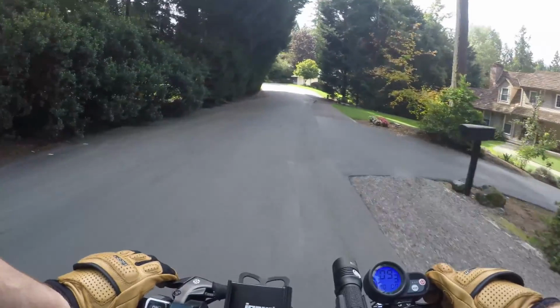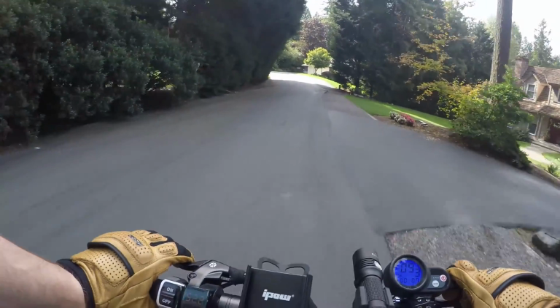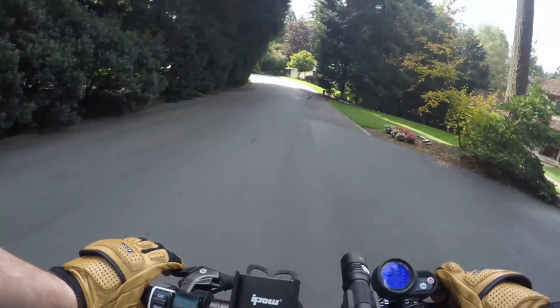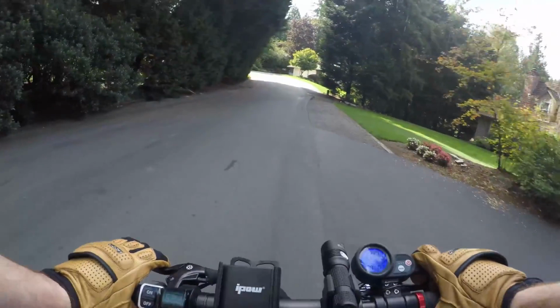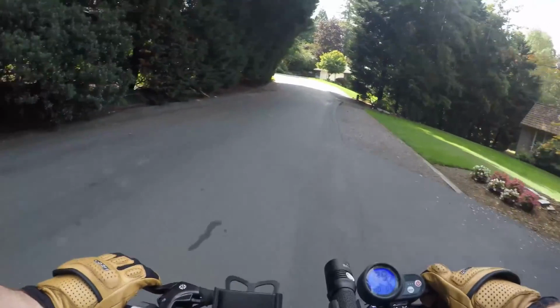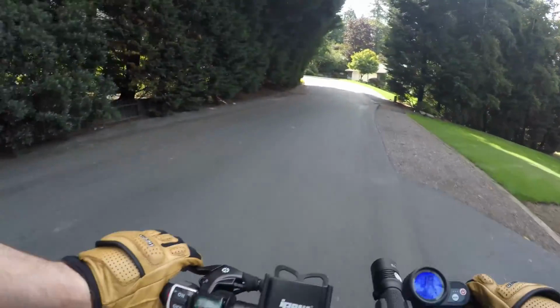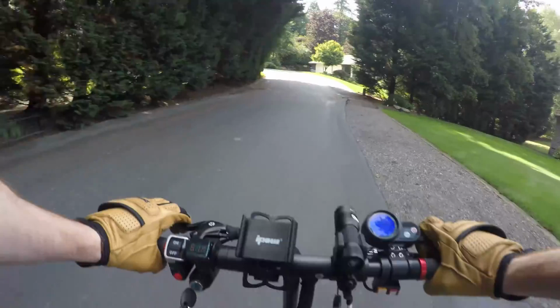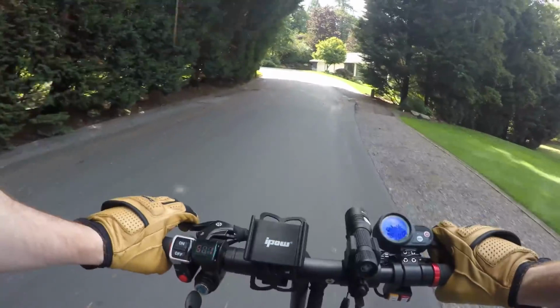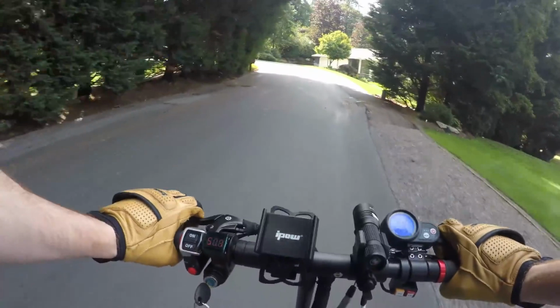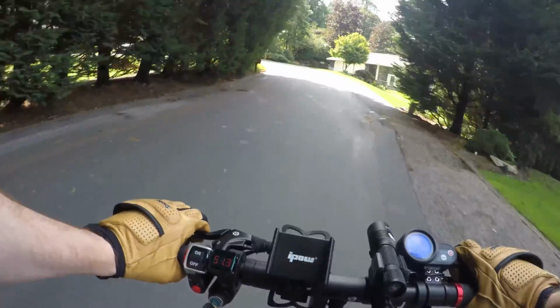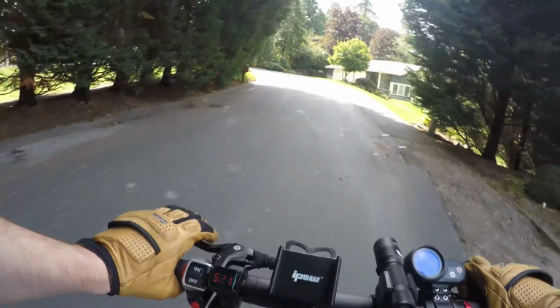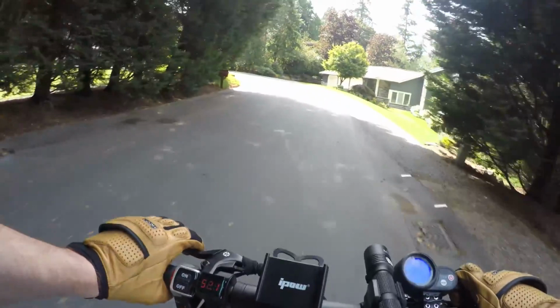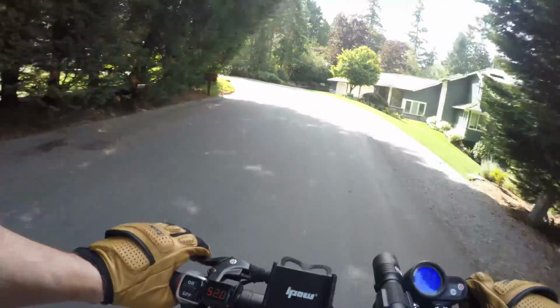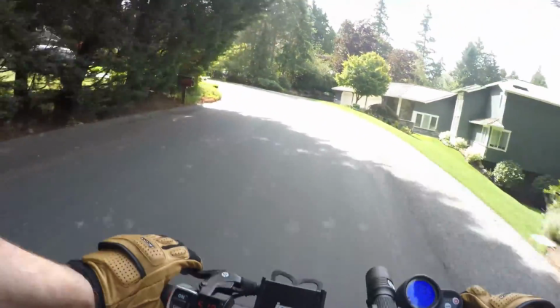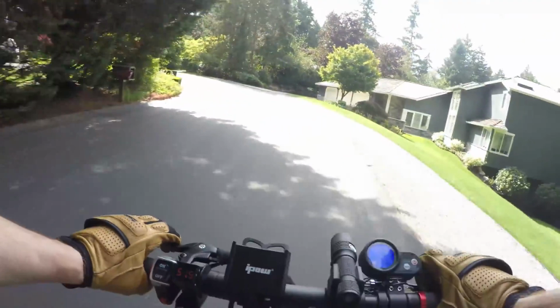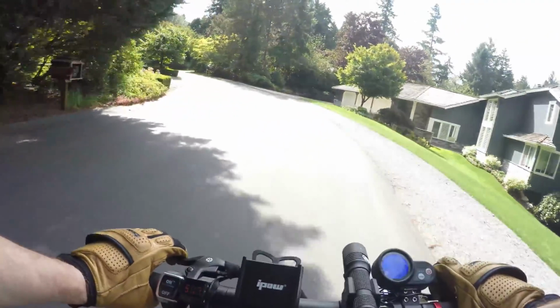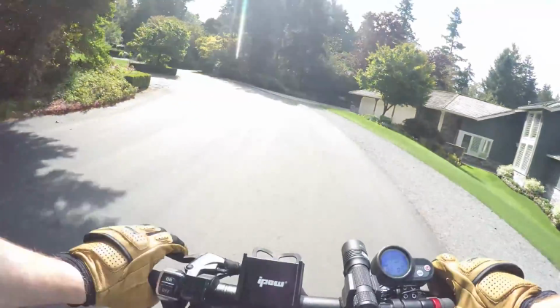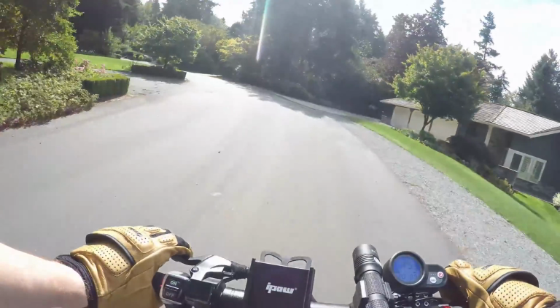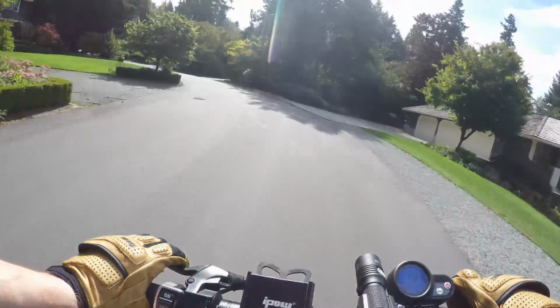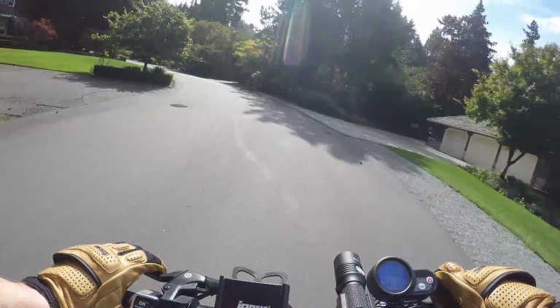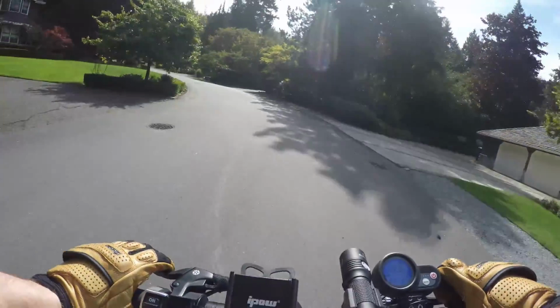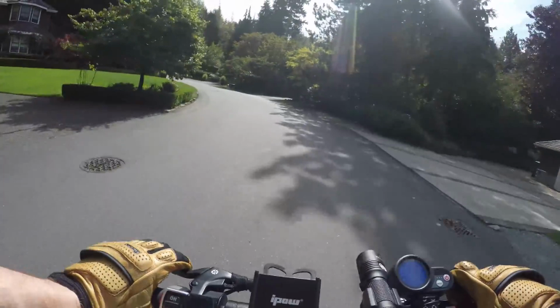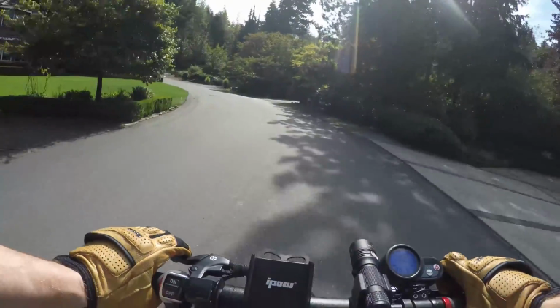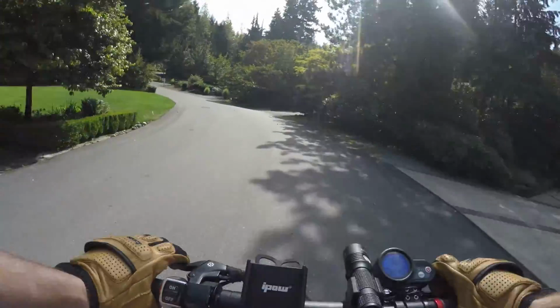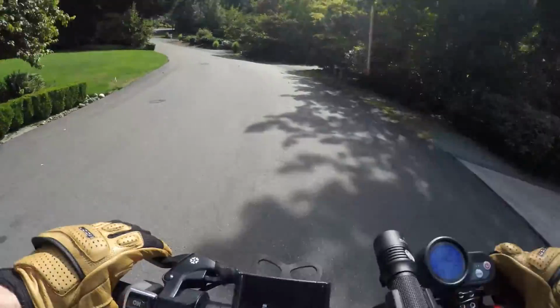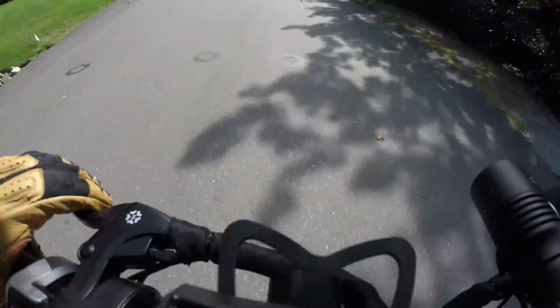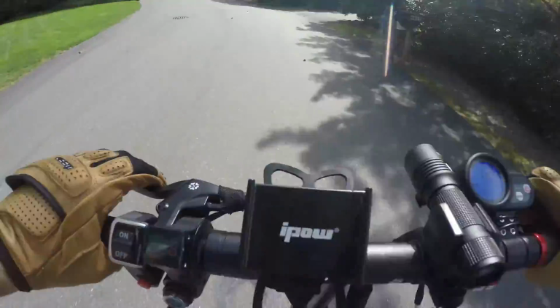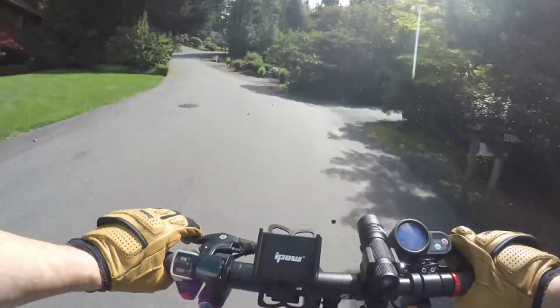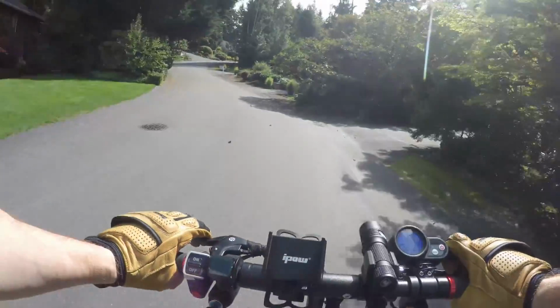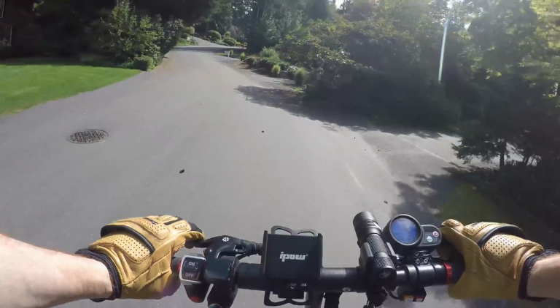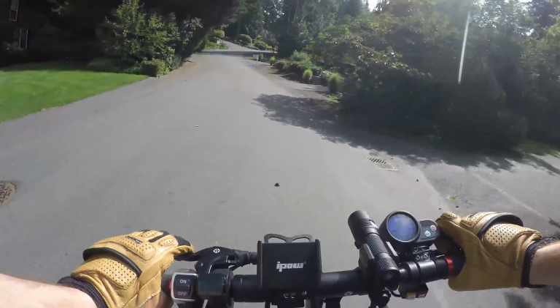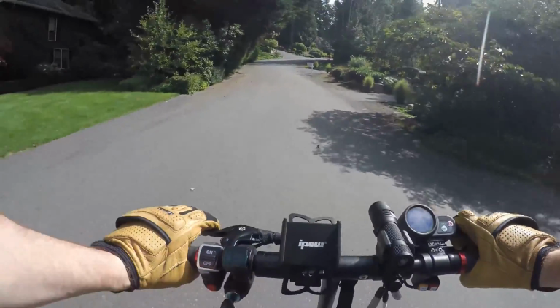But if you have EBS engaged, you'll hear that initial squeak when the pads touch the disc, and then a quarter second later — maybe even sooner — you'll feel the entire scooter just whoosh to a stop, and that's the EBS kicking in.